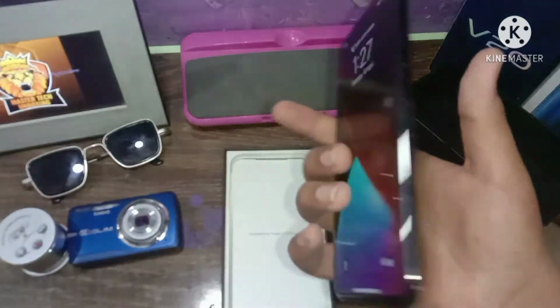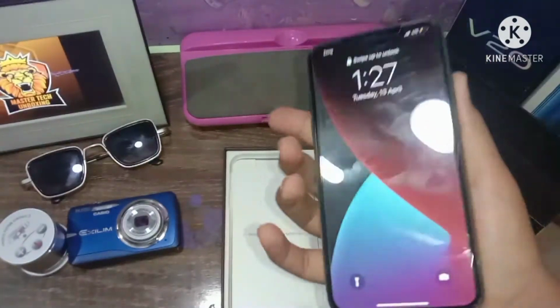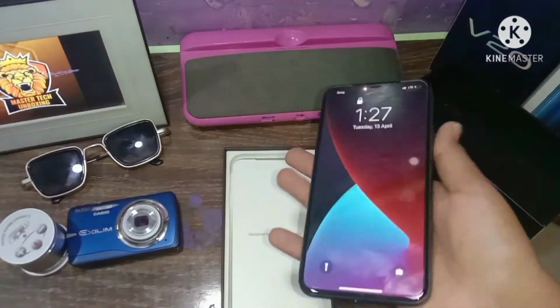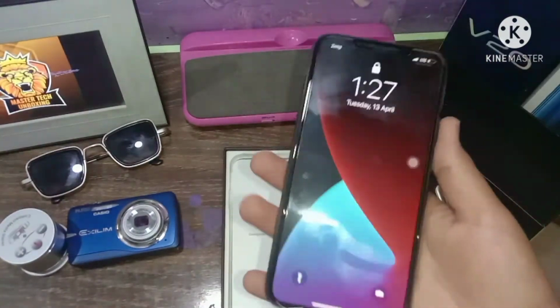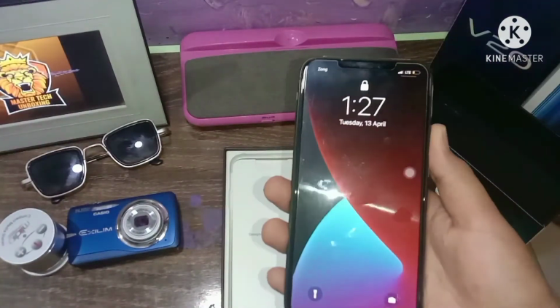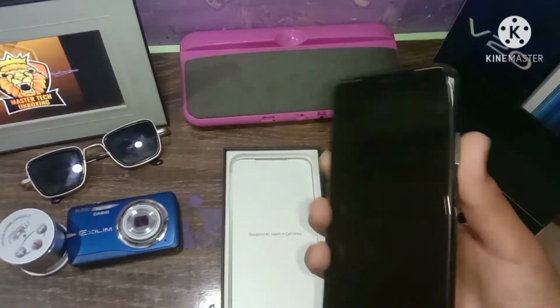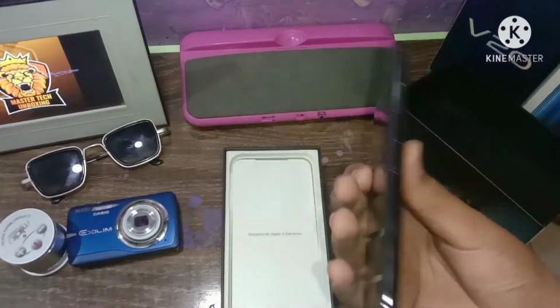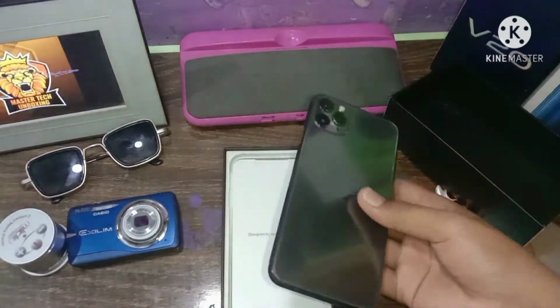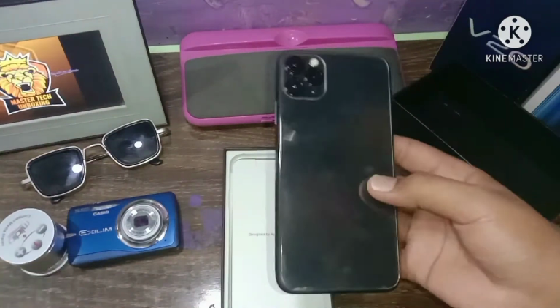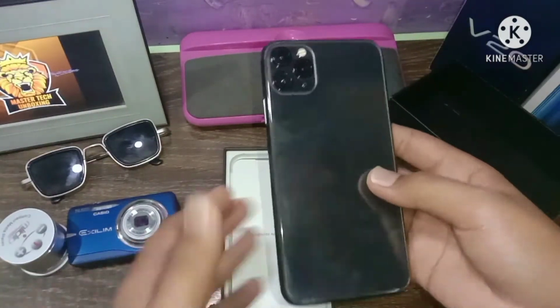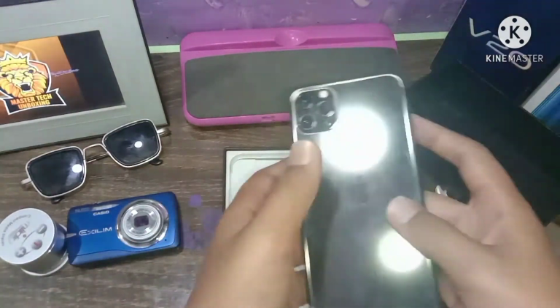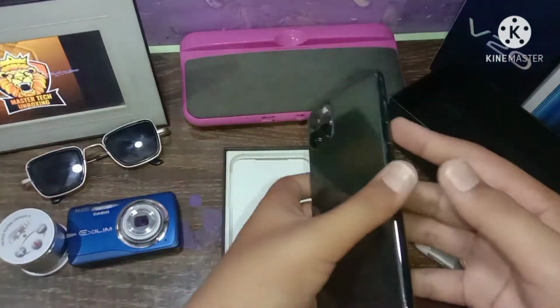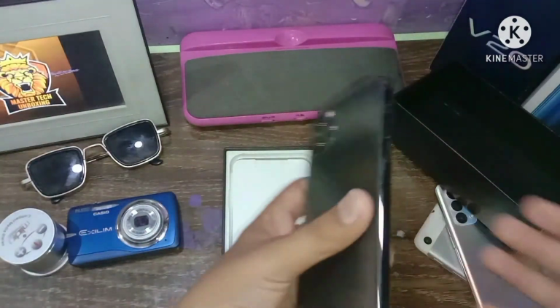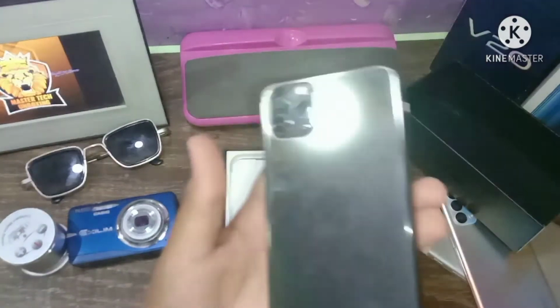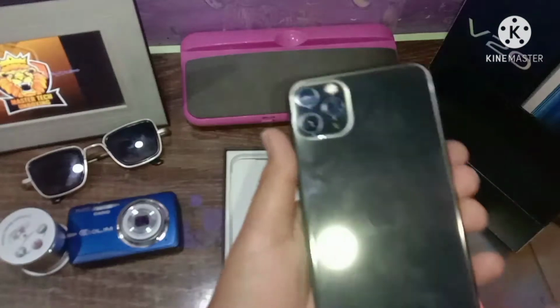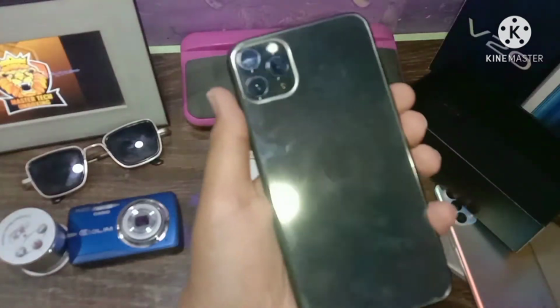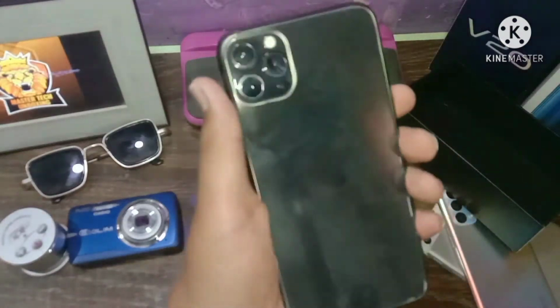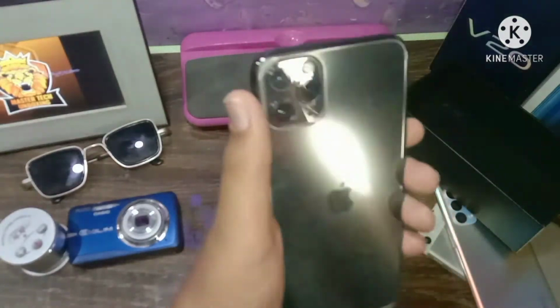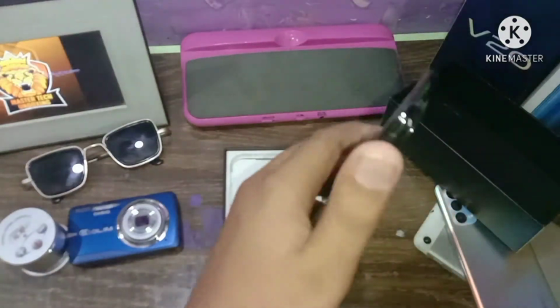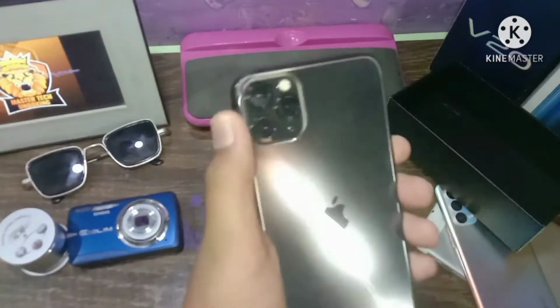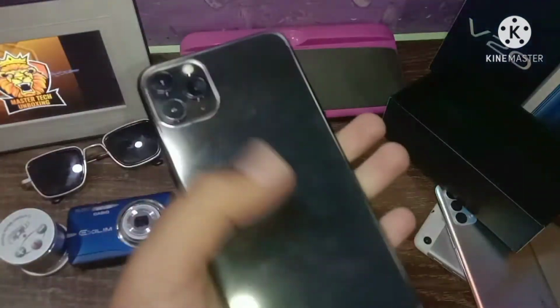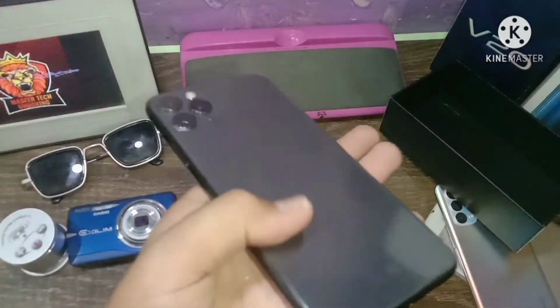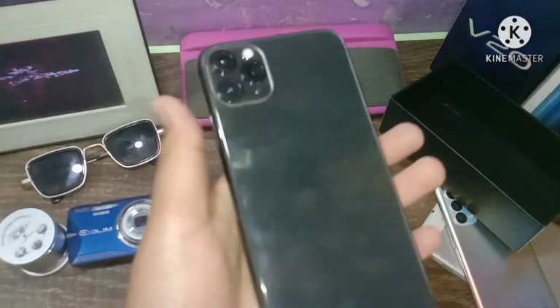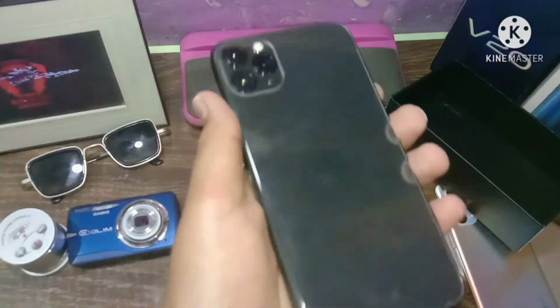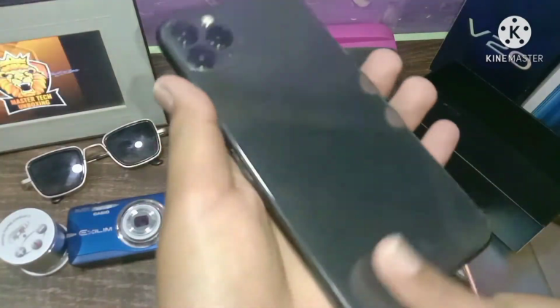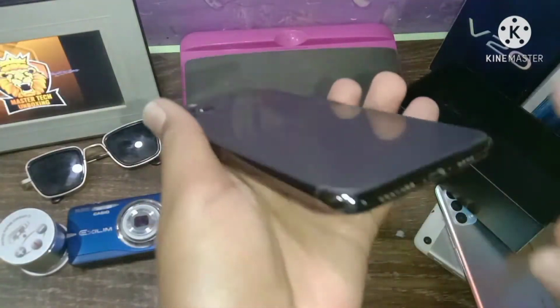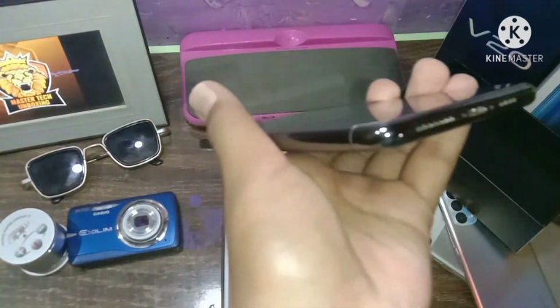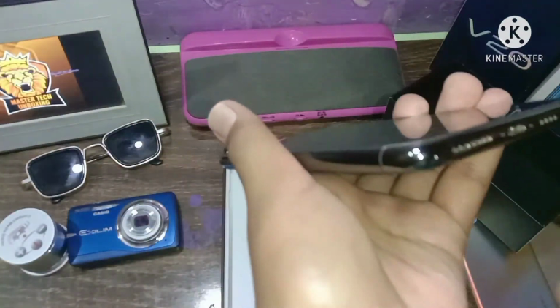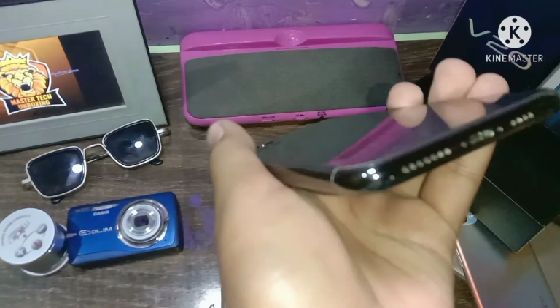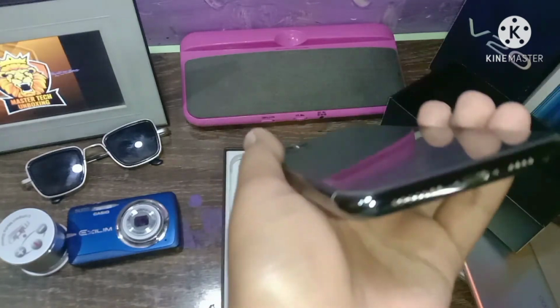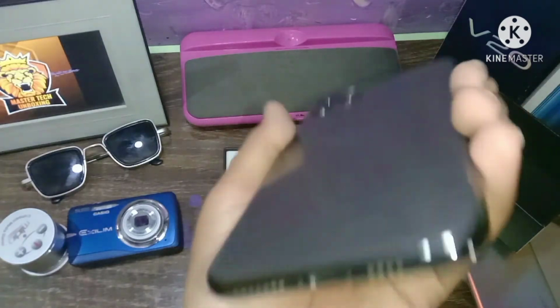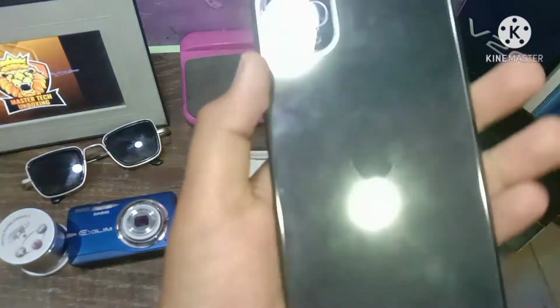This is the first look at the device. You can set up your password and Face ID. You can check the back — this is original and this is the glass. I will put the screen protector on the screen.